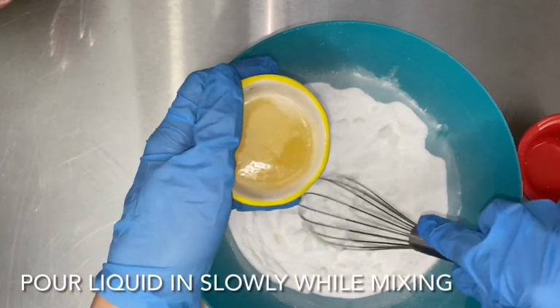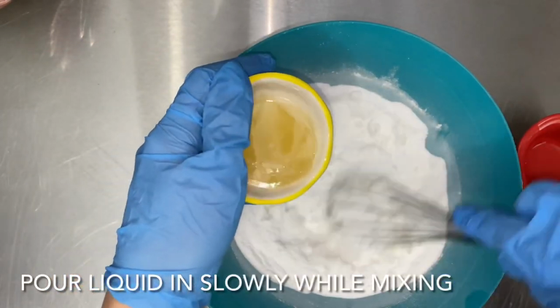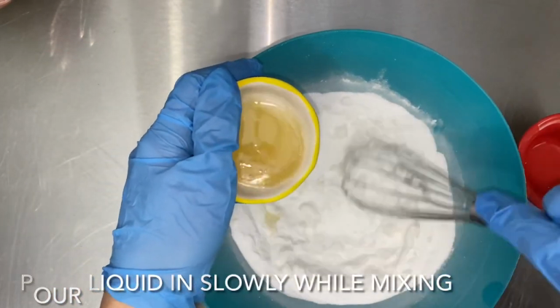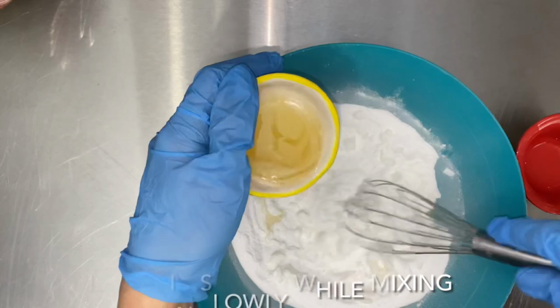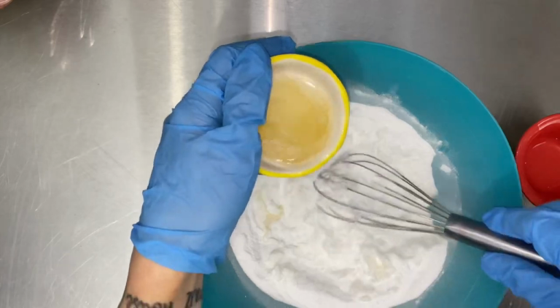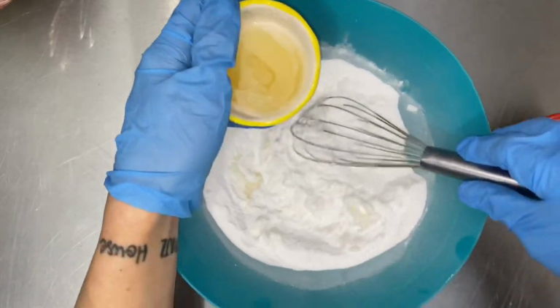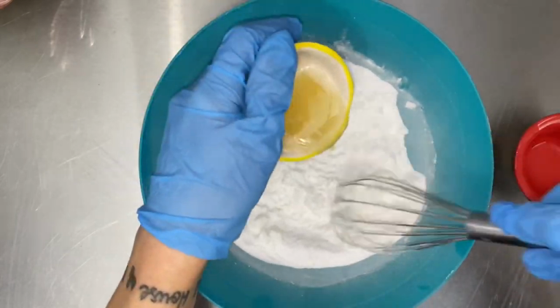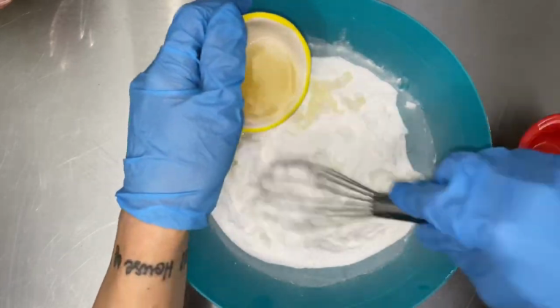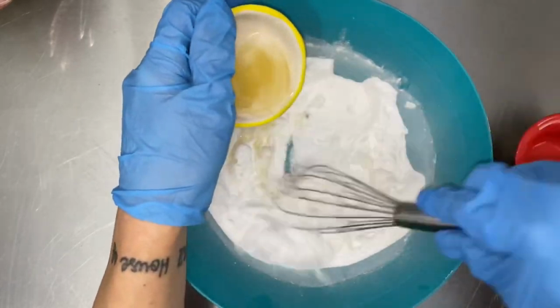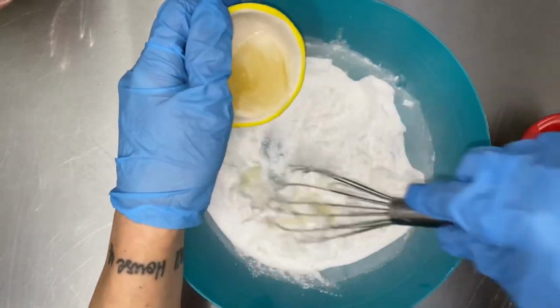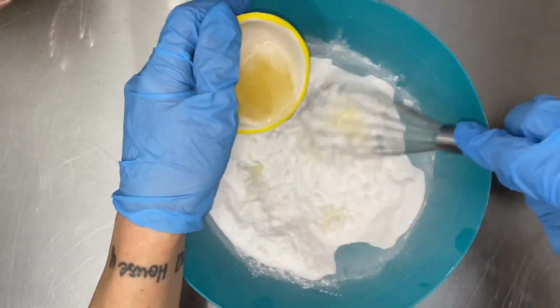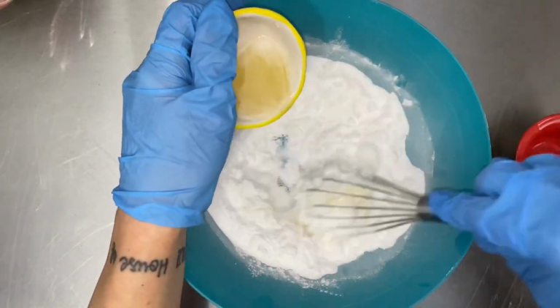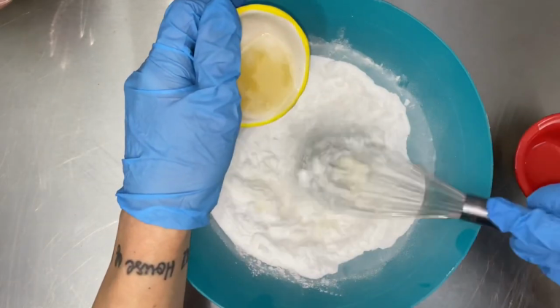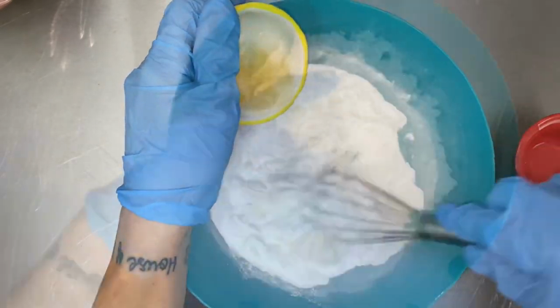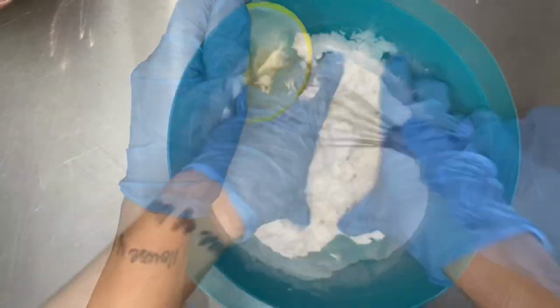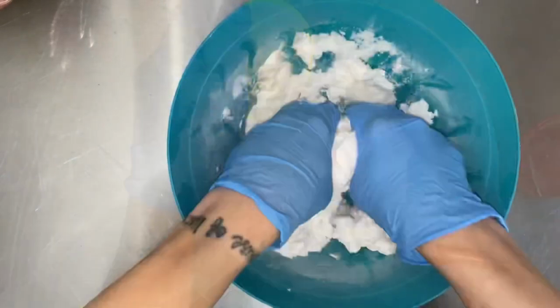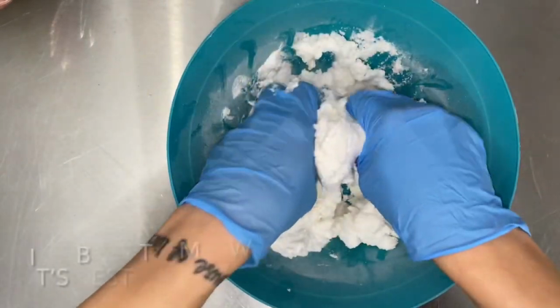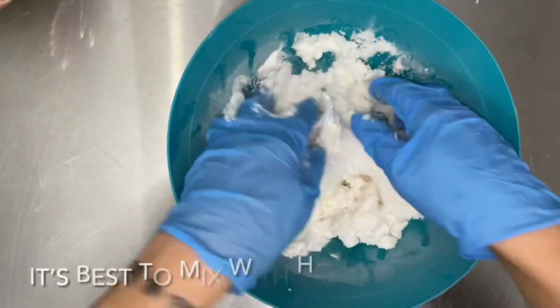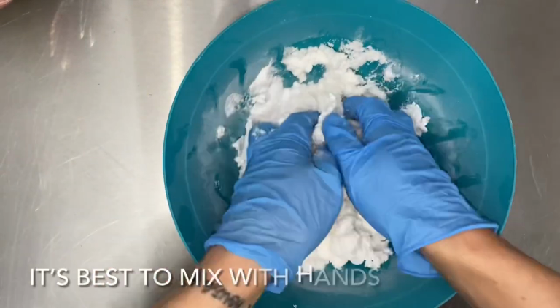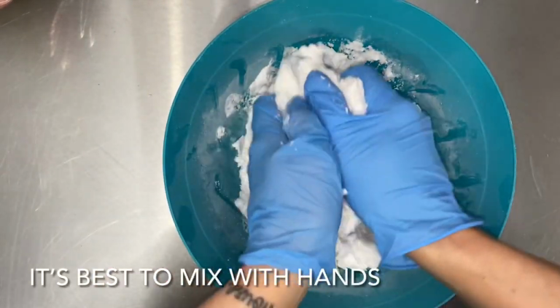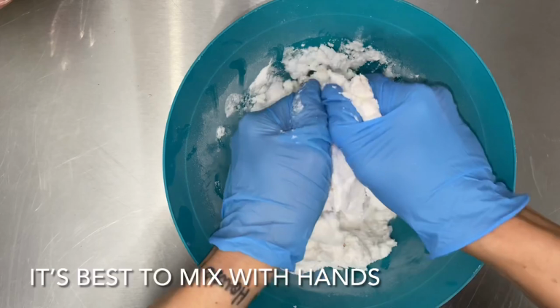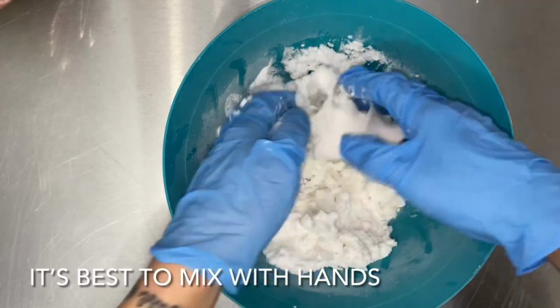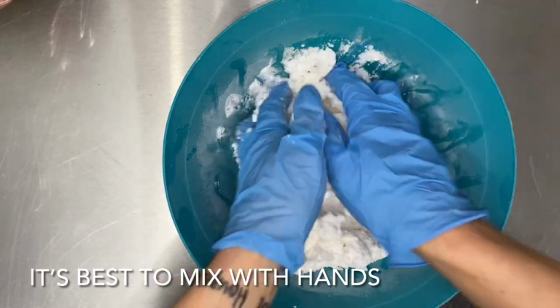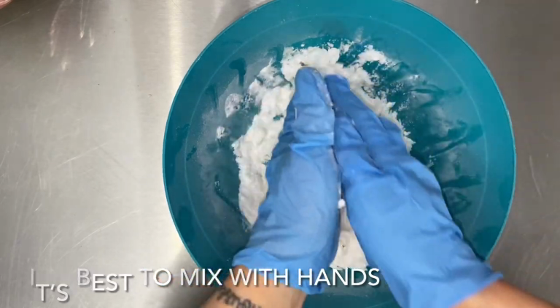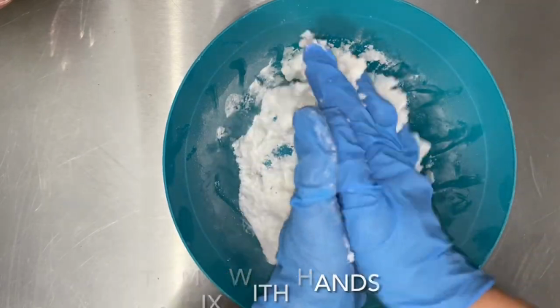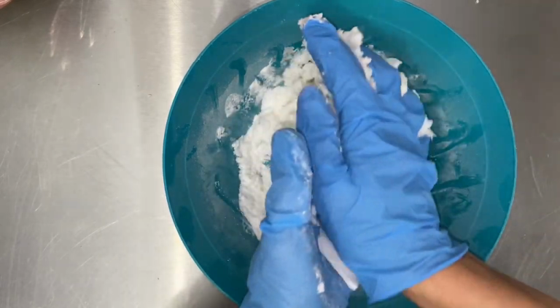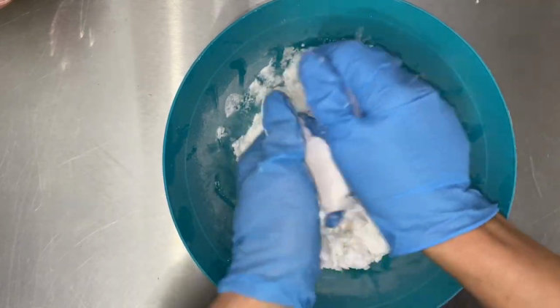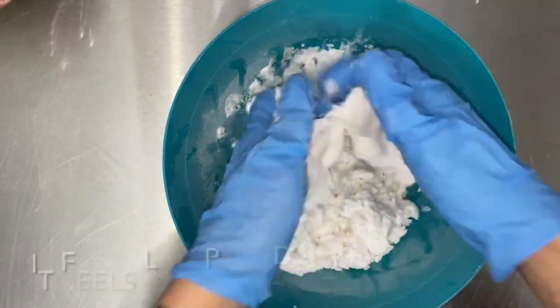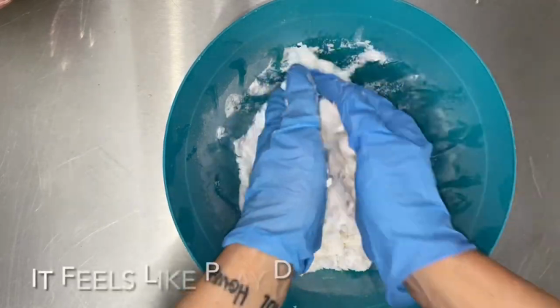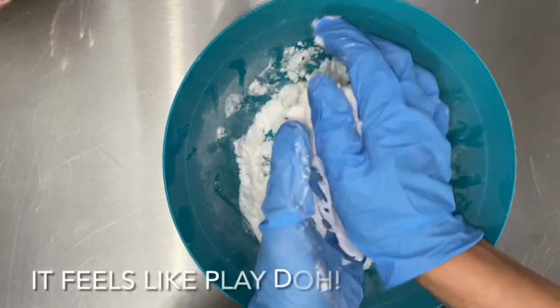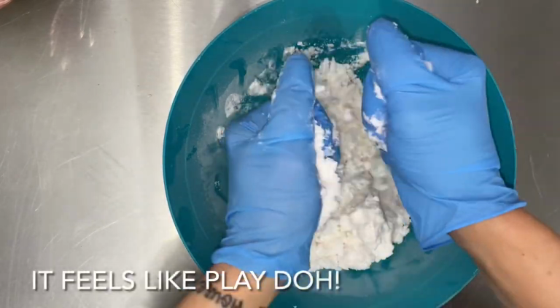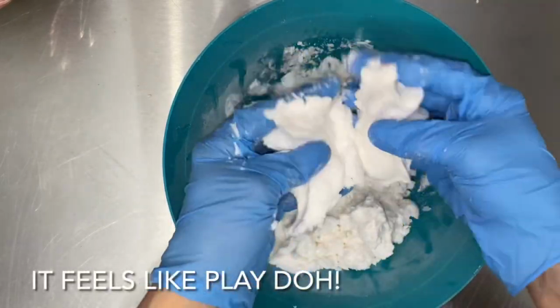I used the whisk here, but it's much easier to use your hands. Just start by pouring in one third of the liquid, mix it in, and then continue pouring and mixing the rest of the ingredients.